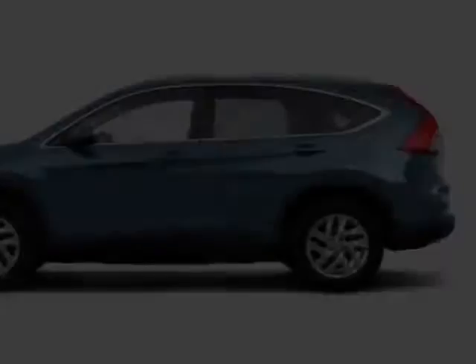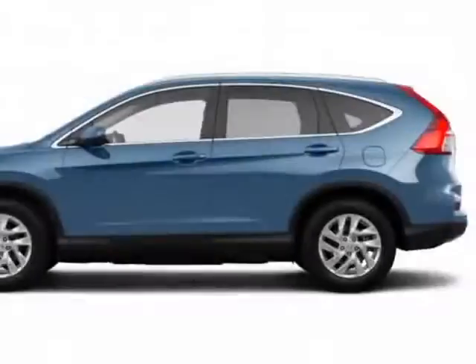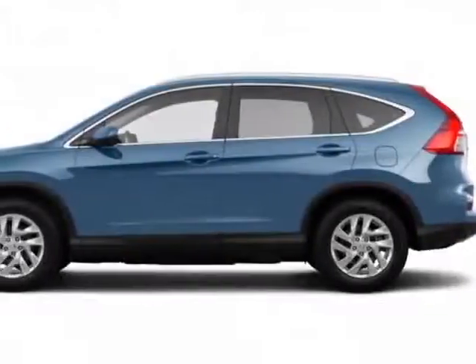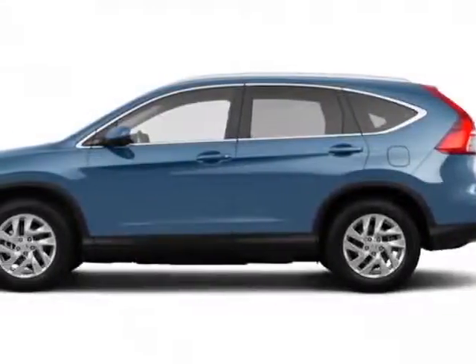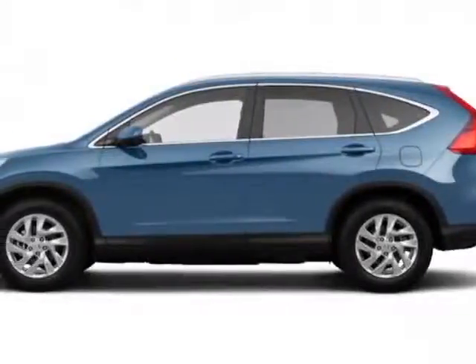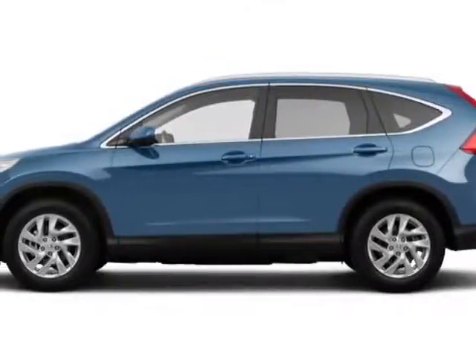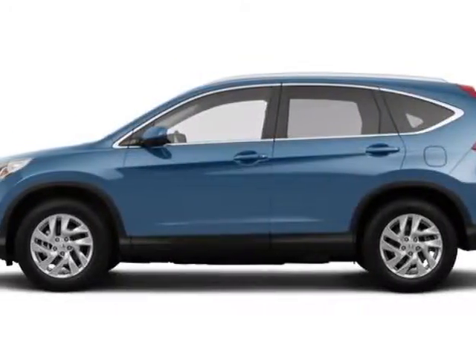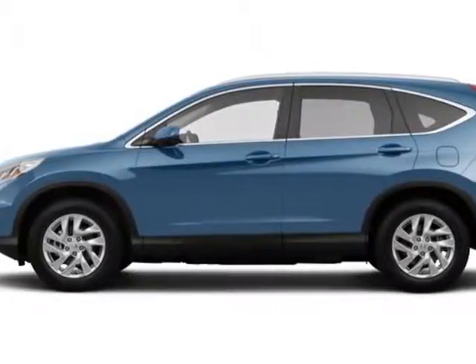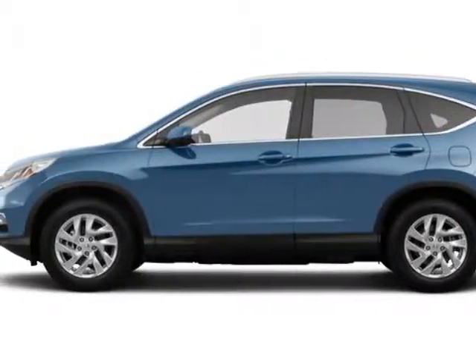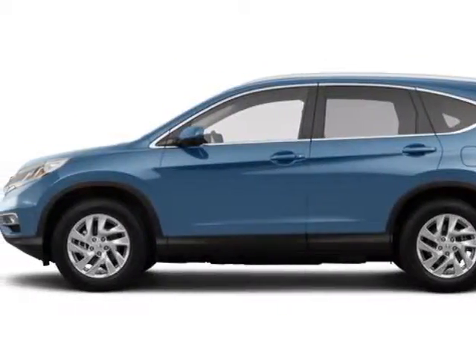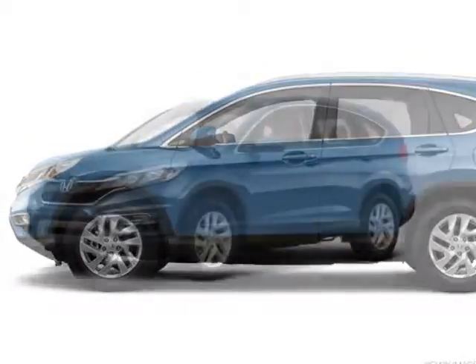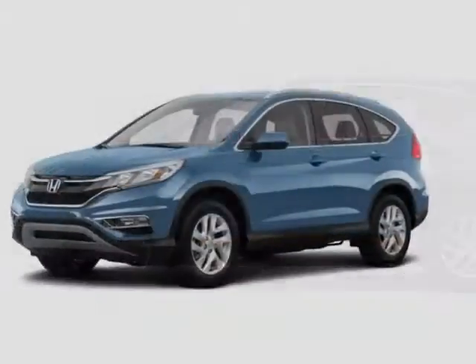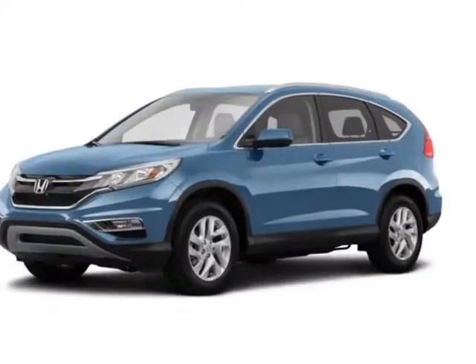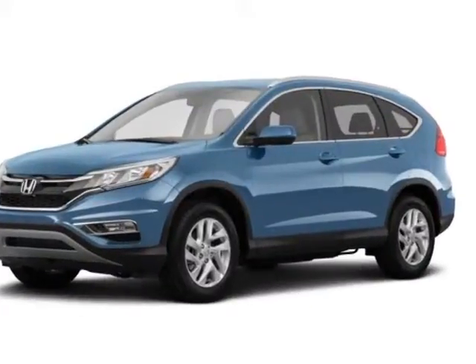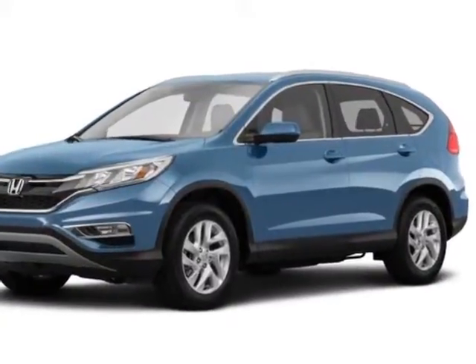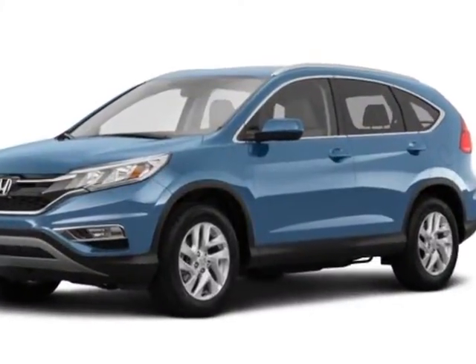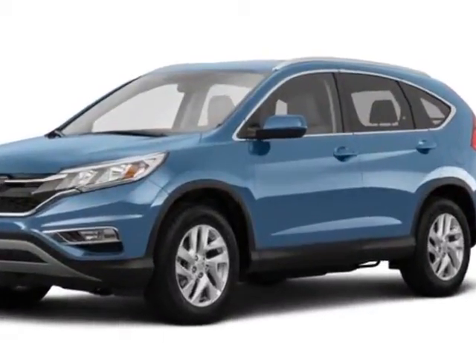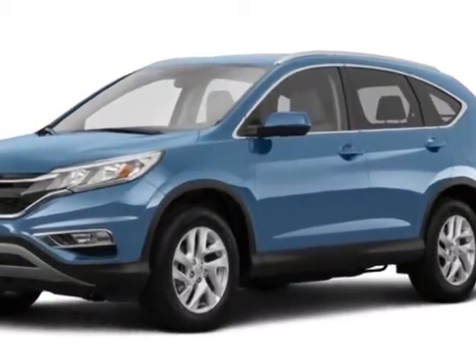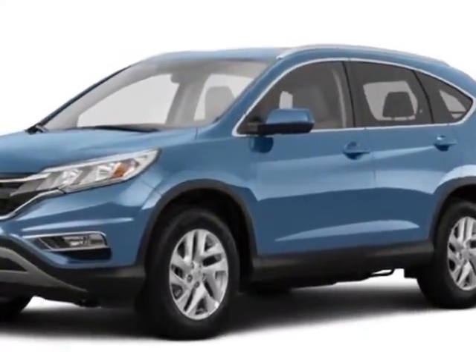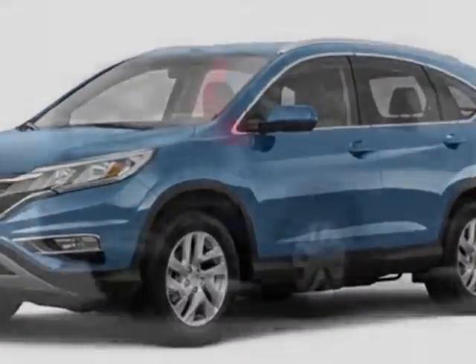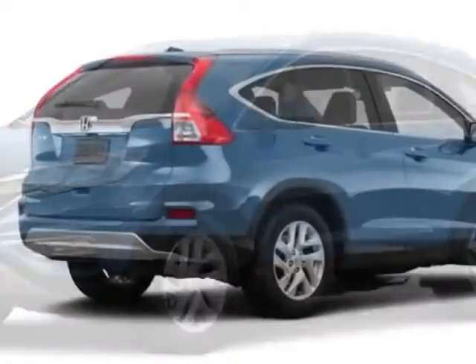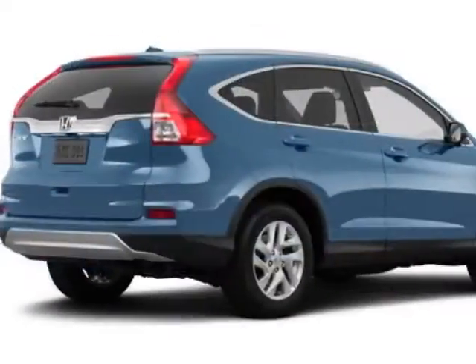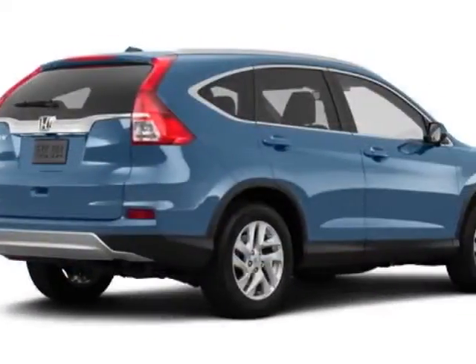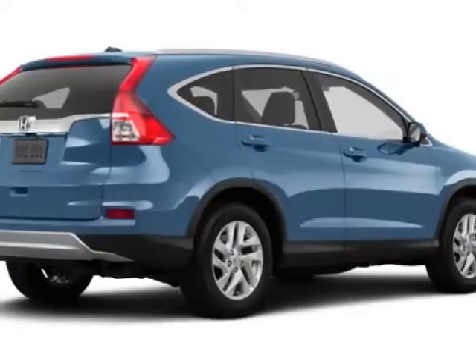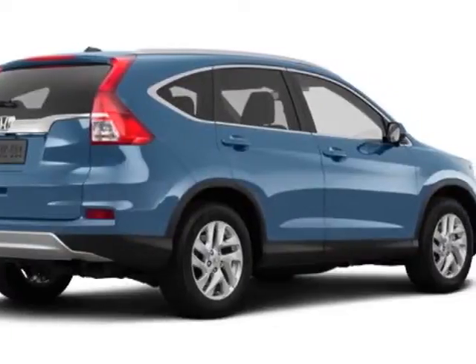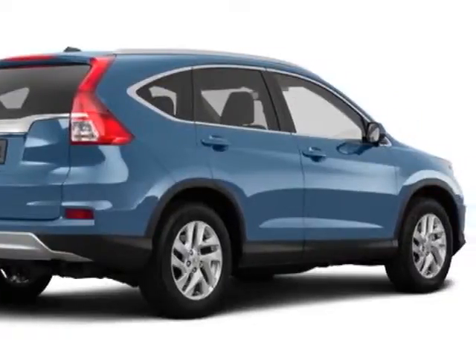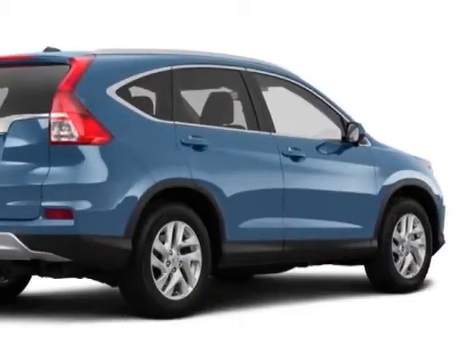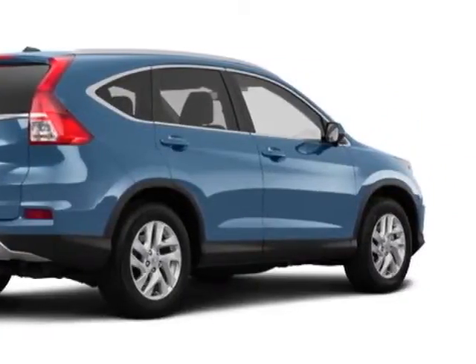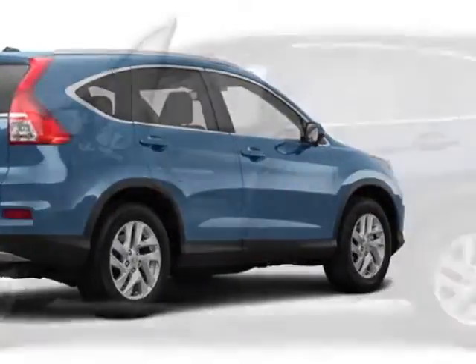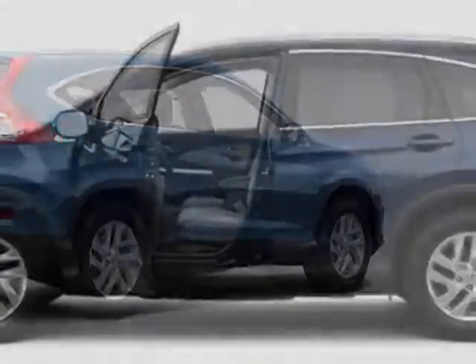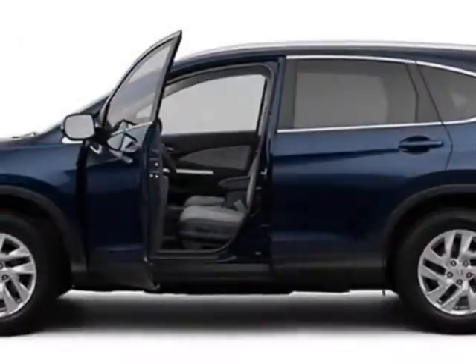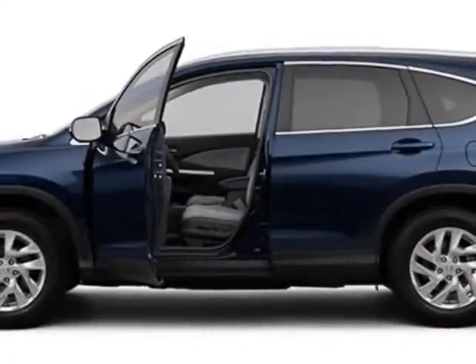Come take a look at this new 2015 Honda CR-V. For your protection, this vehicle has a full factory warranty. This CR-V boasts a 2.4-liter engine and has an automatic transmission.